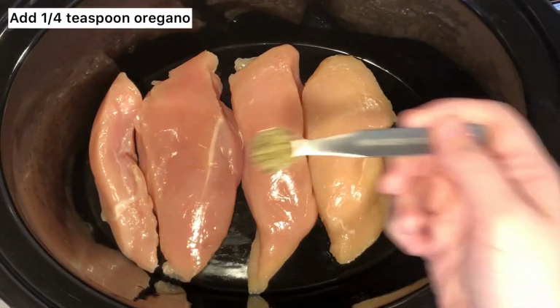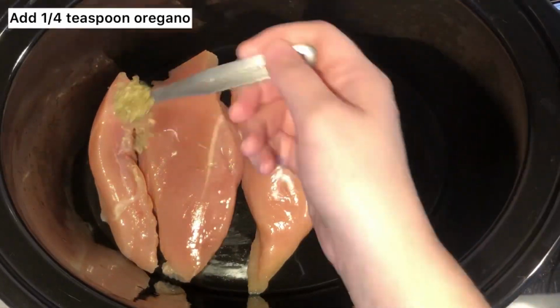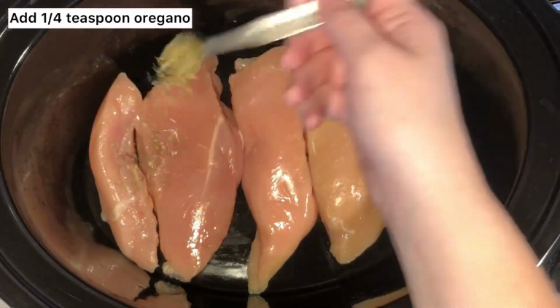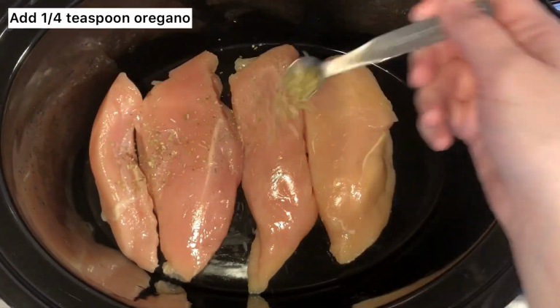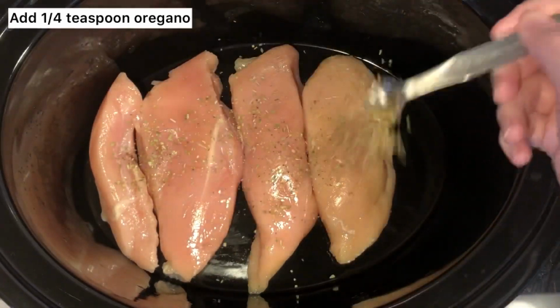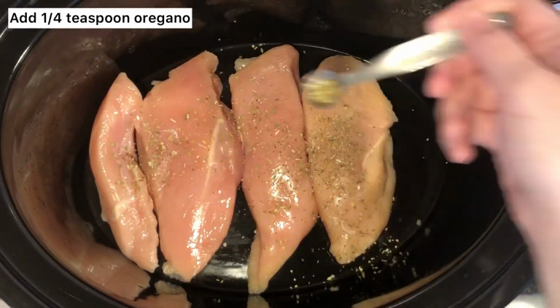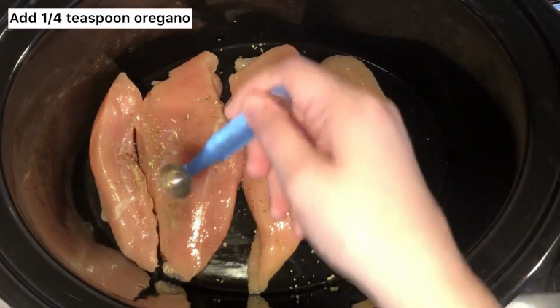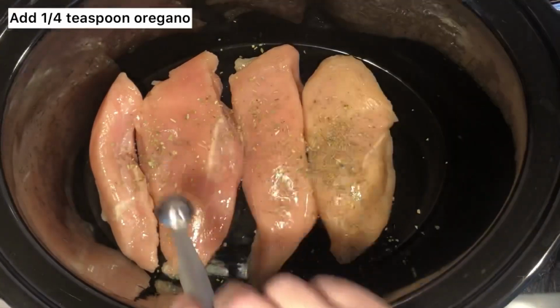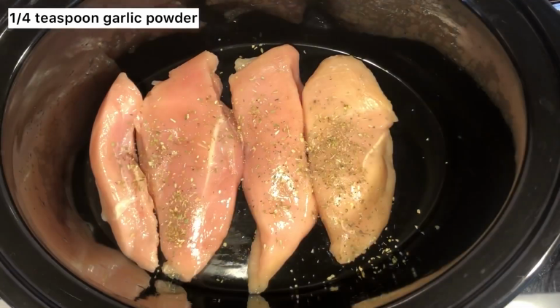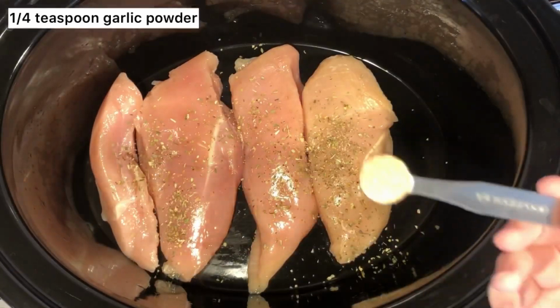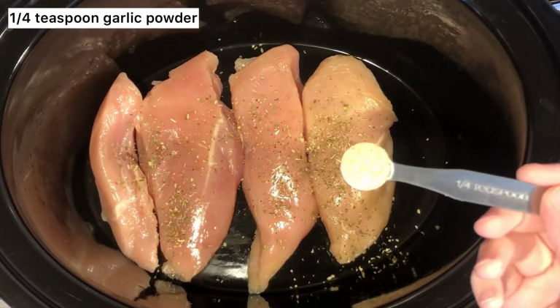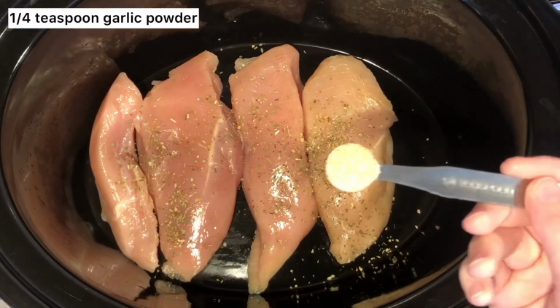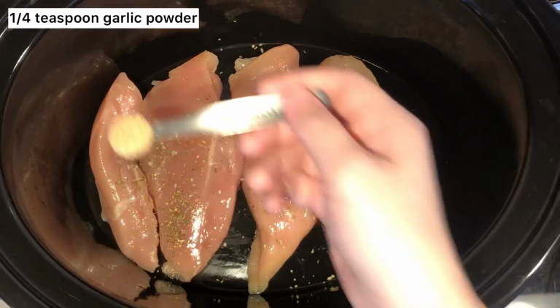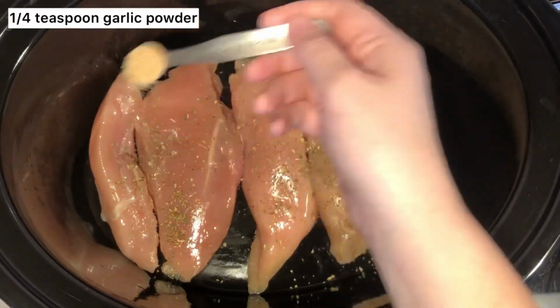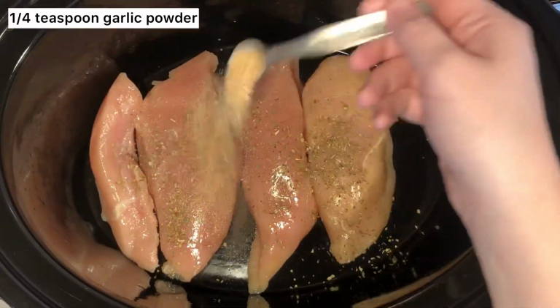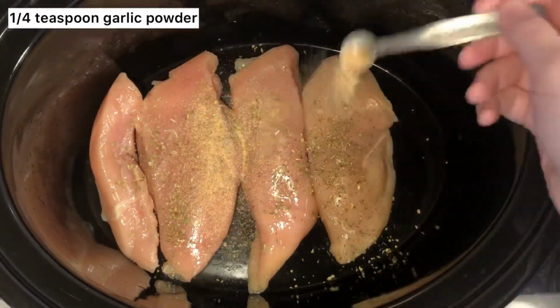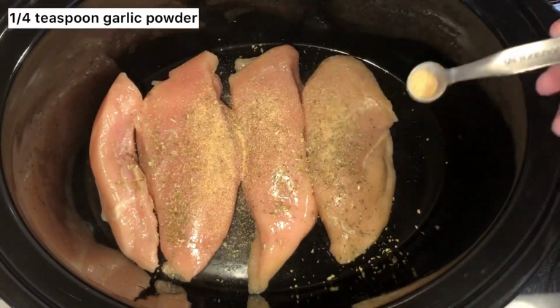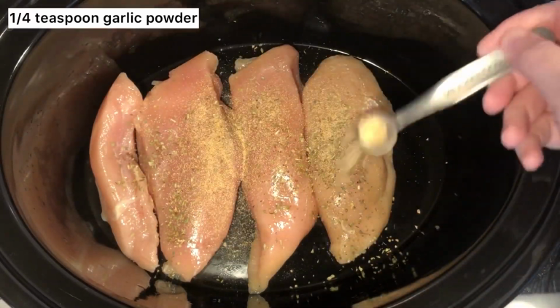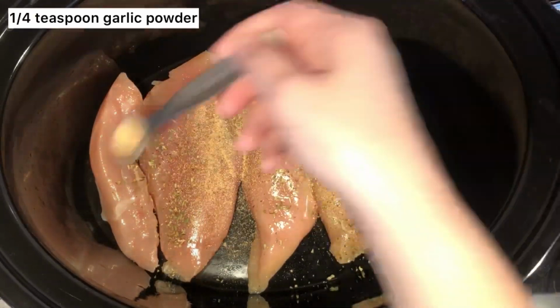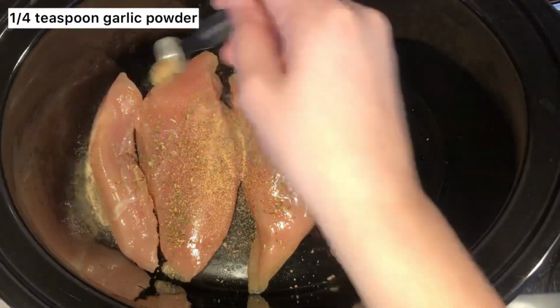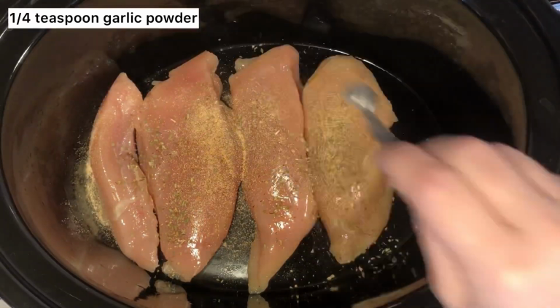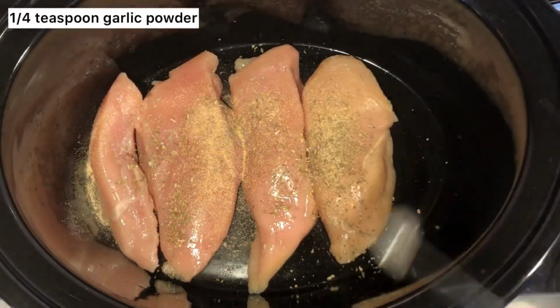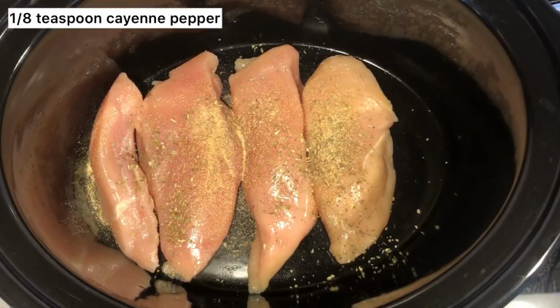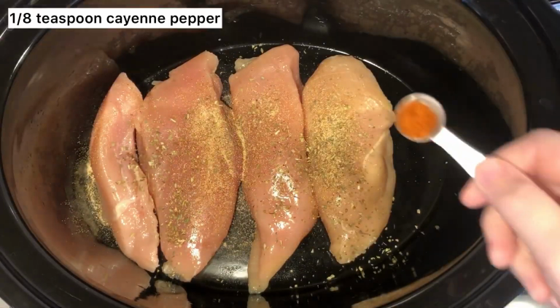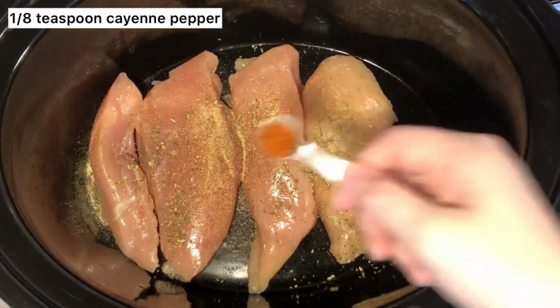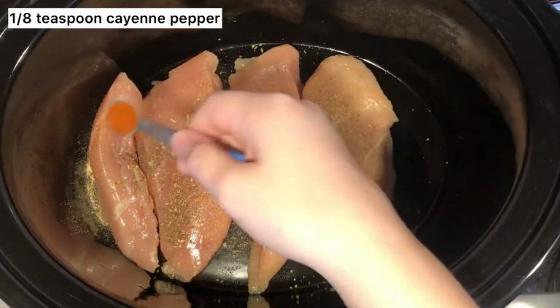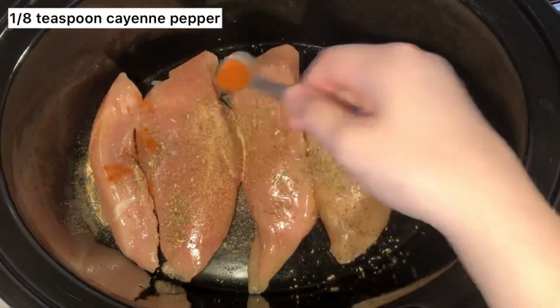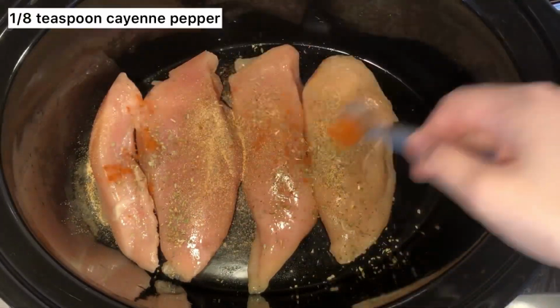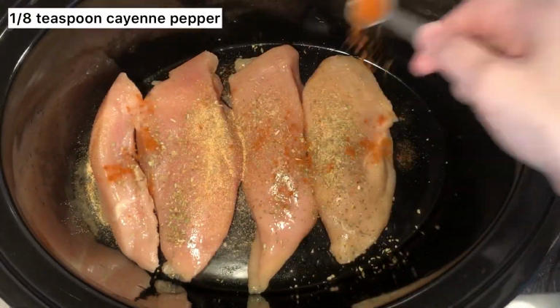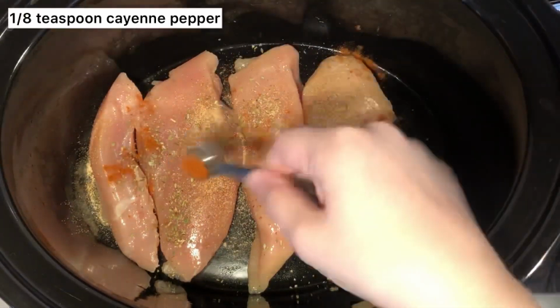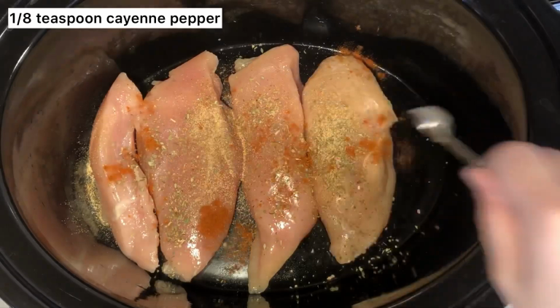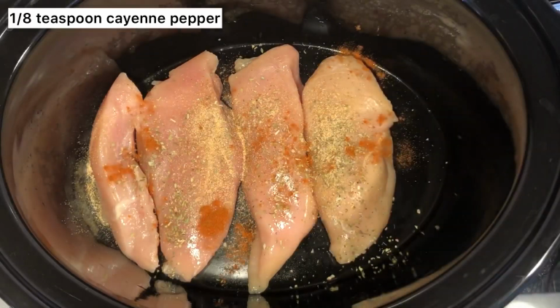Then over top, just sprinkle 1¼ teaspoon of oregano, 1¼ teaspoon of garlic powder, and 1⅛ teaspoon of cayenne pepper.